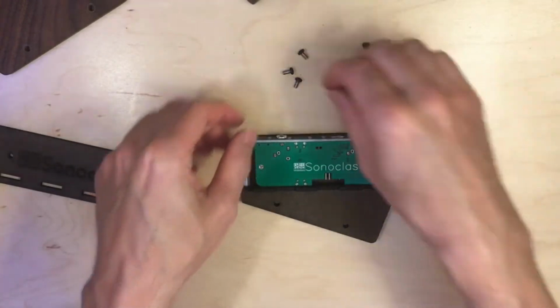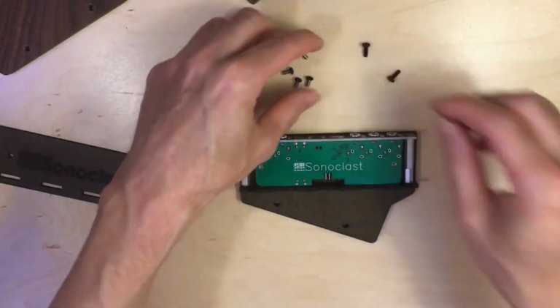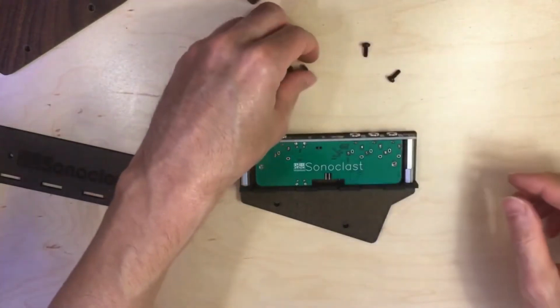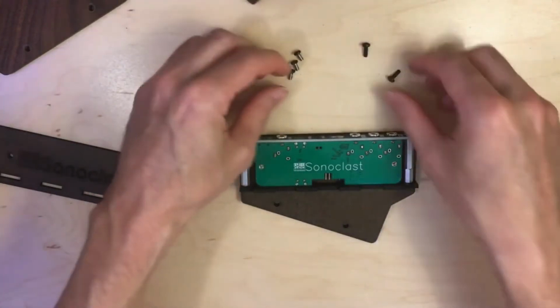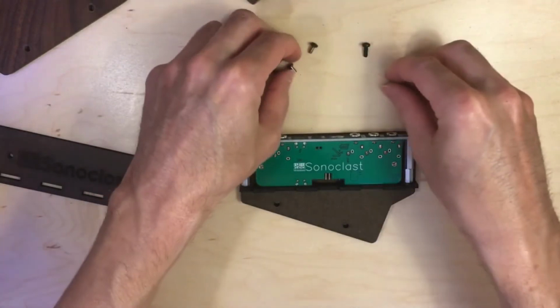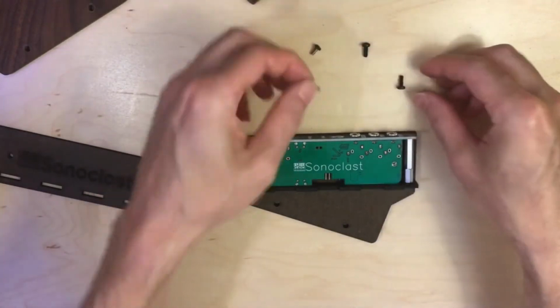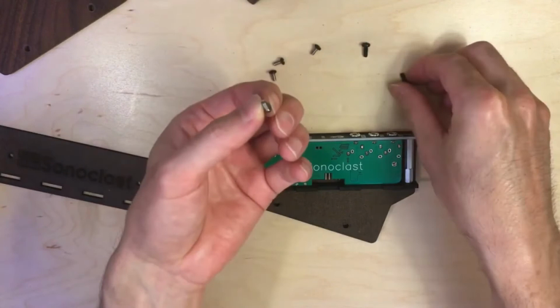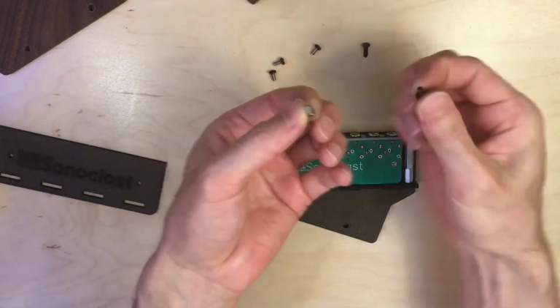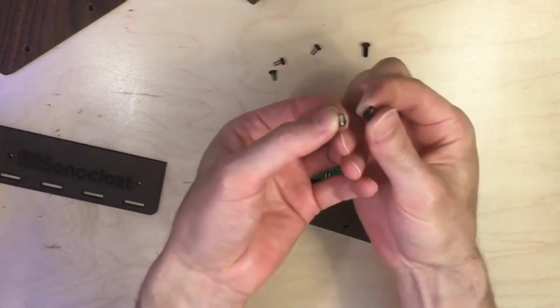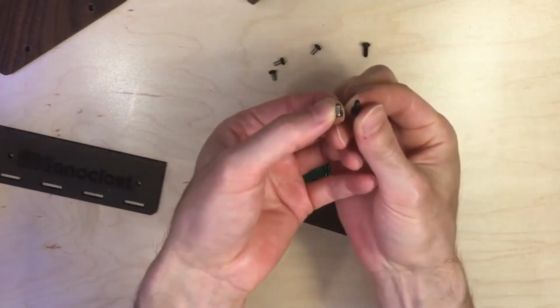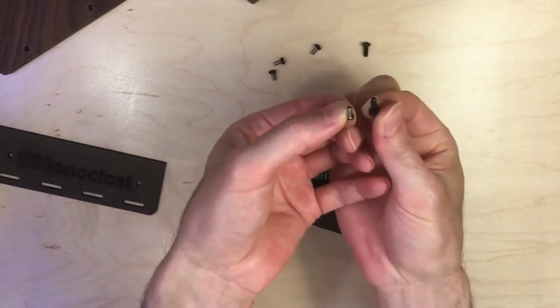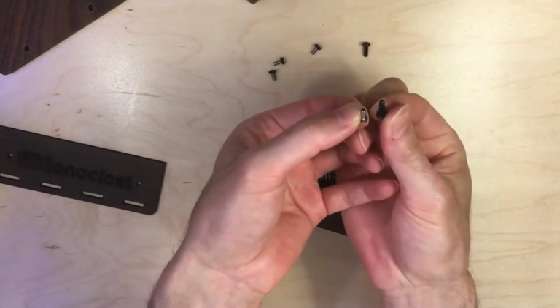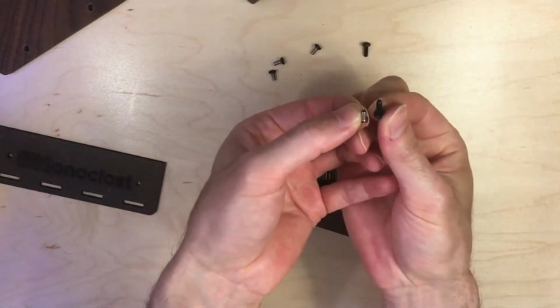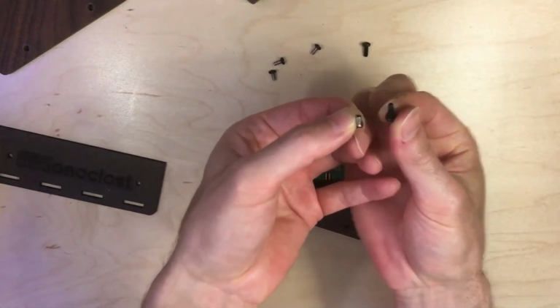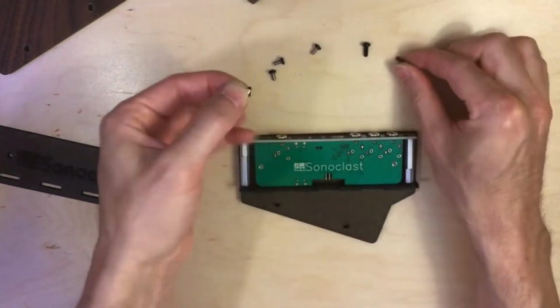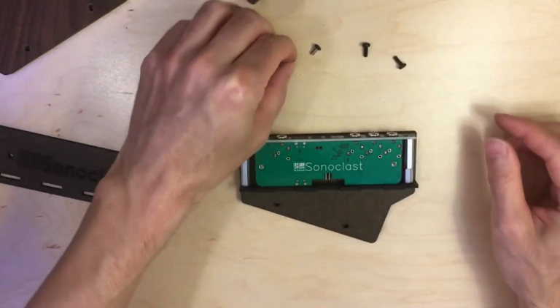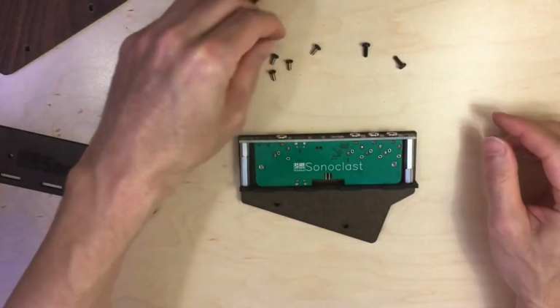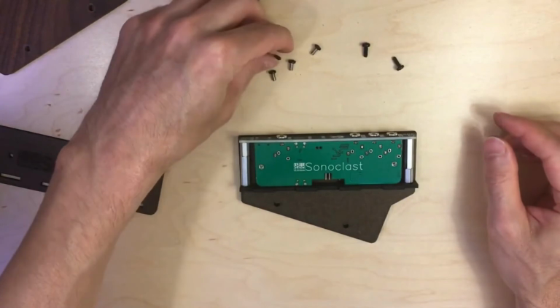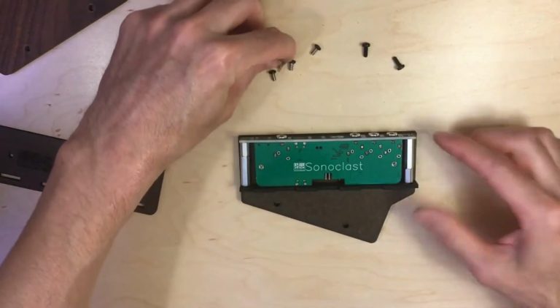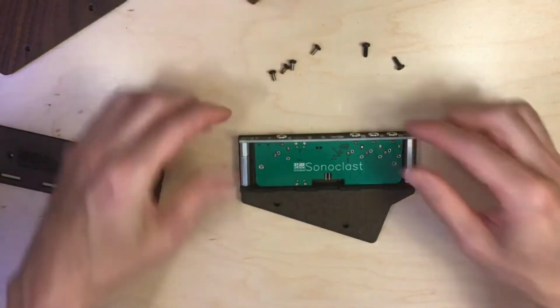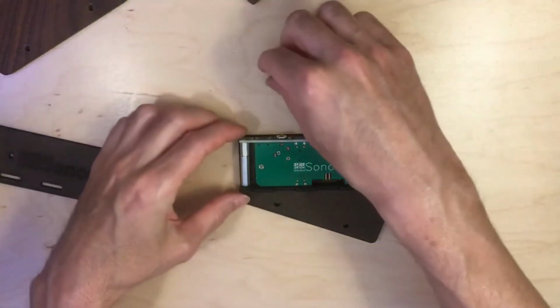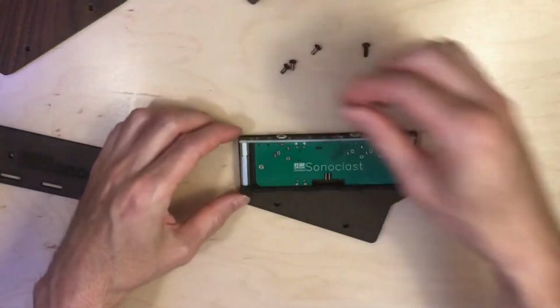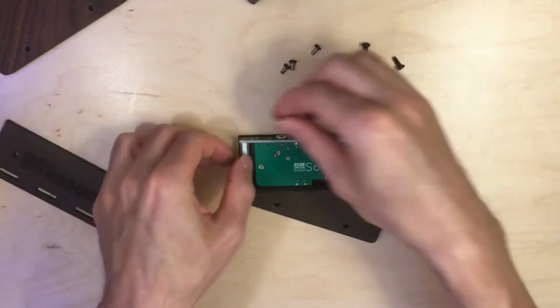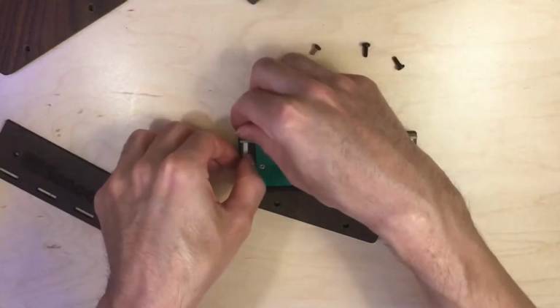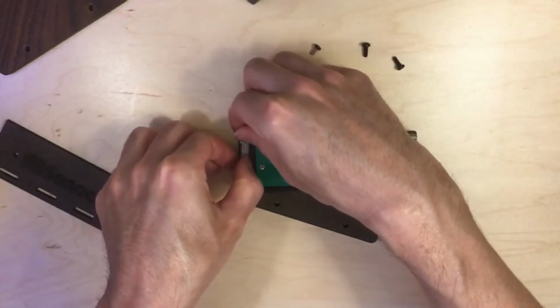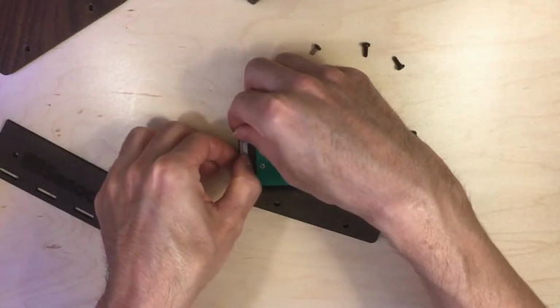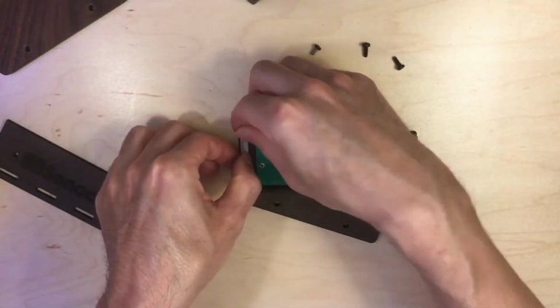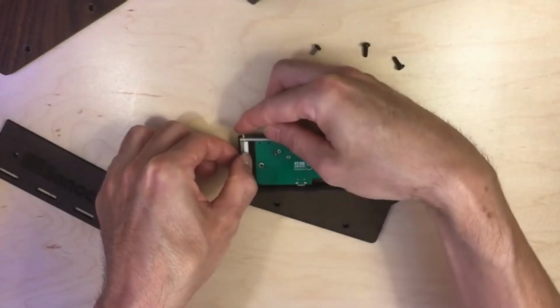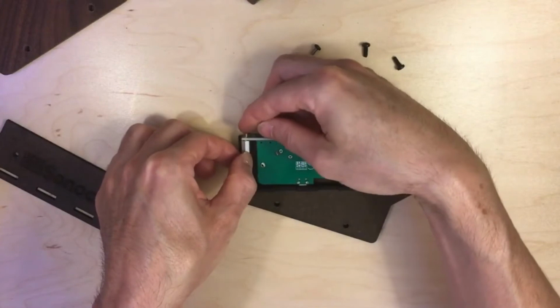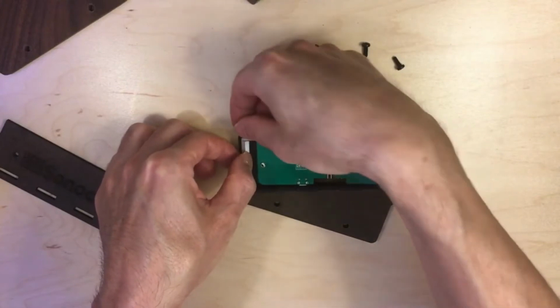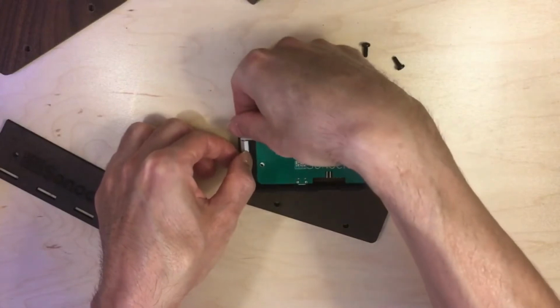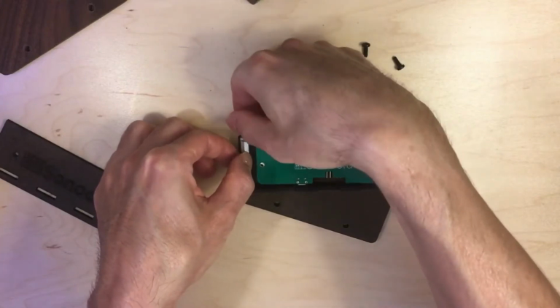You'll notice these screws are actually a little bit shorter than the other screws. So you want the shorter screws — the four shorter screws — they get used to attach the standoffs. You put it through the face plate and into the standoff.